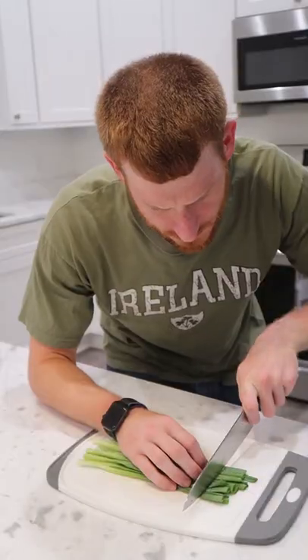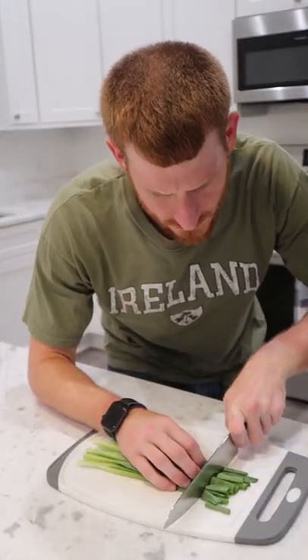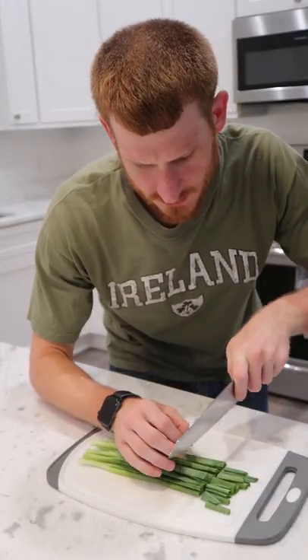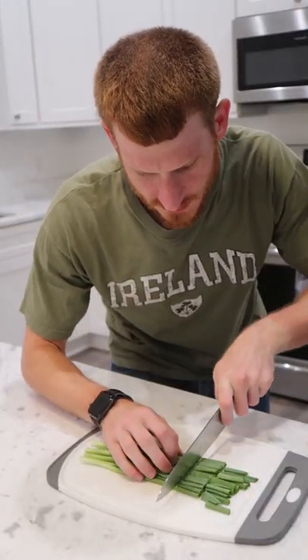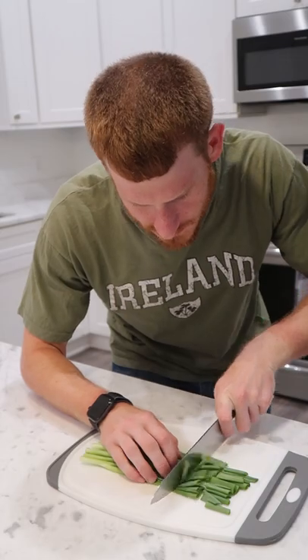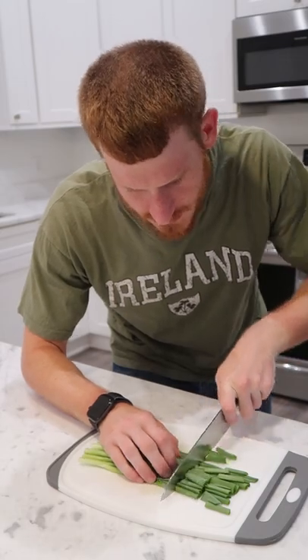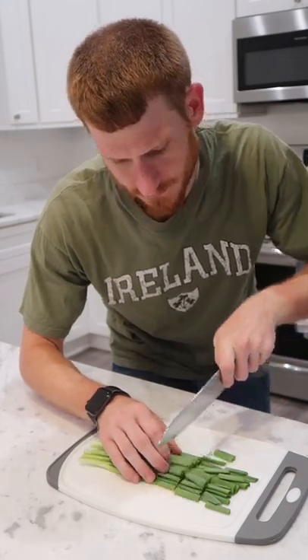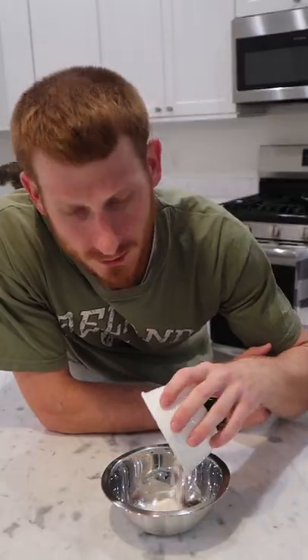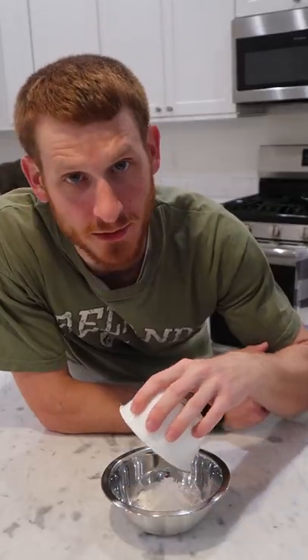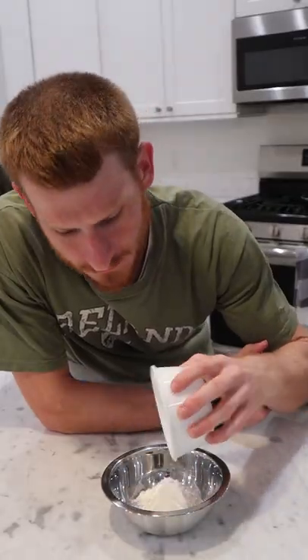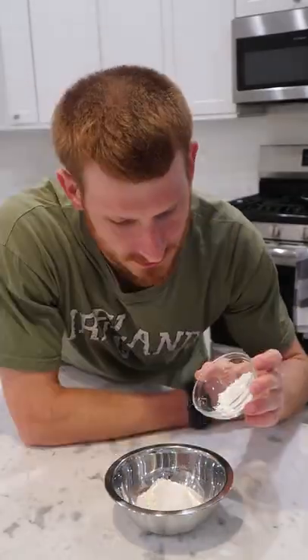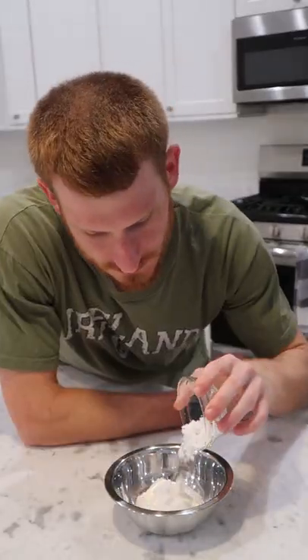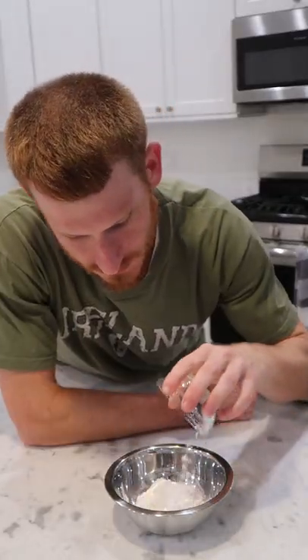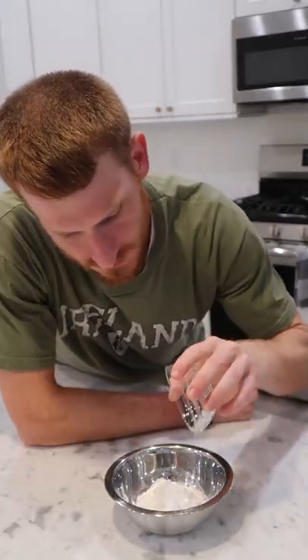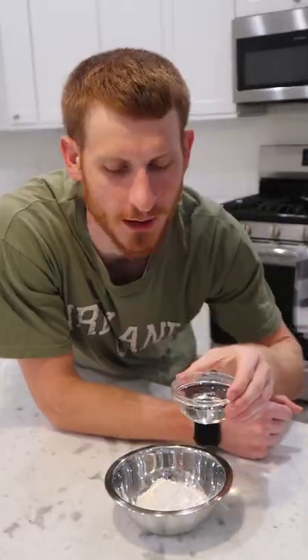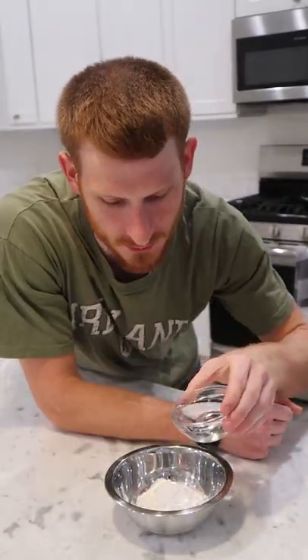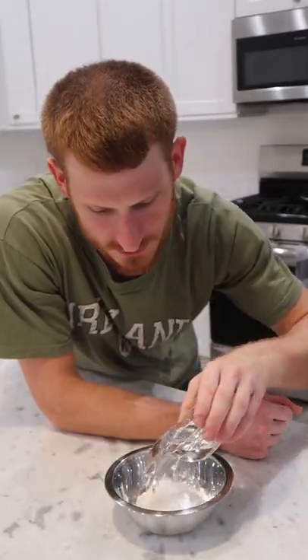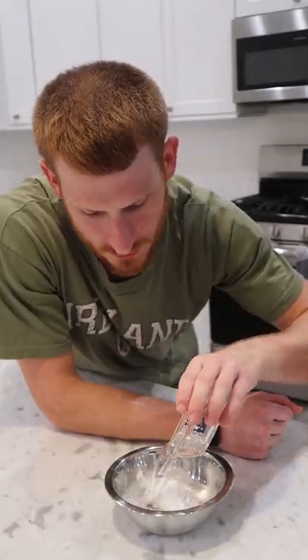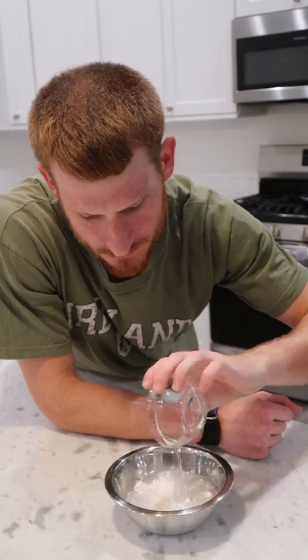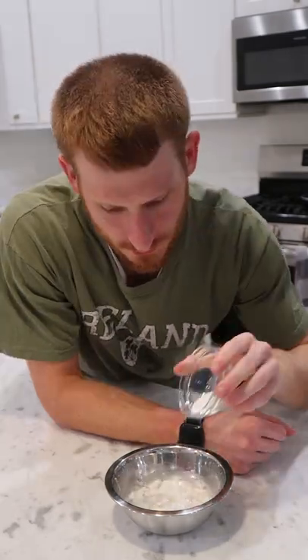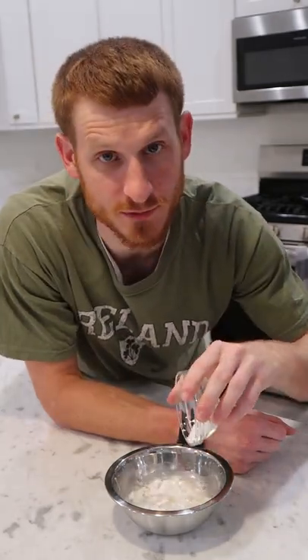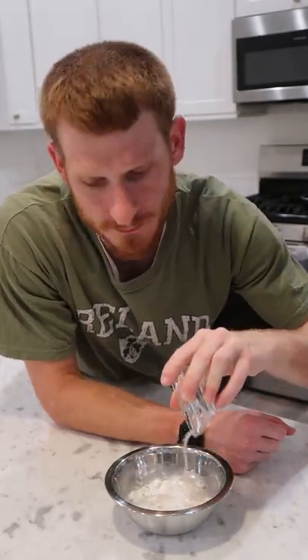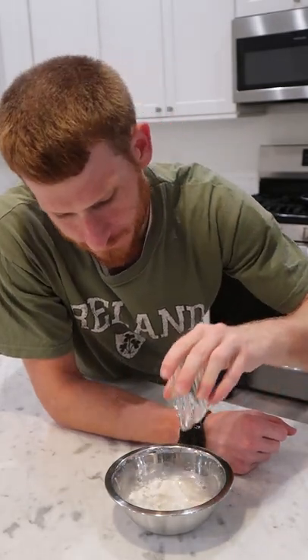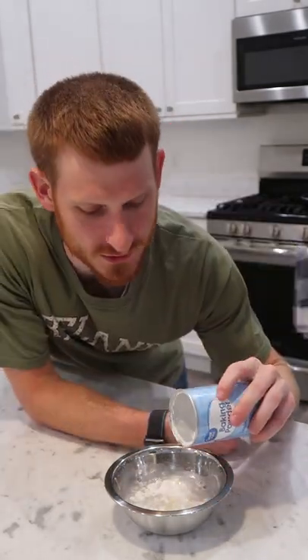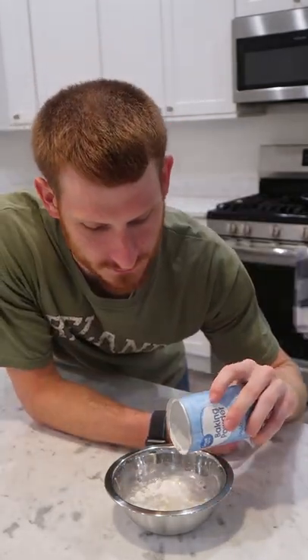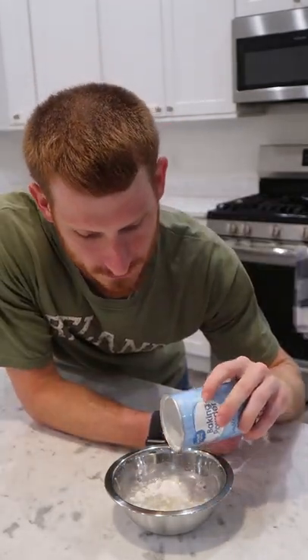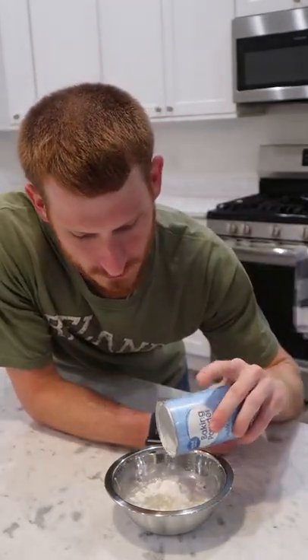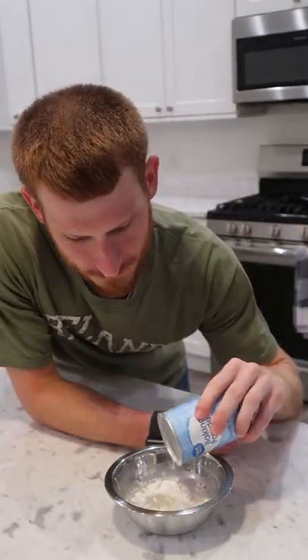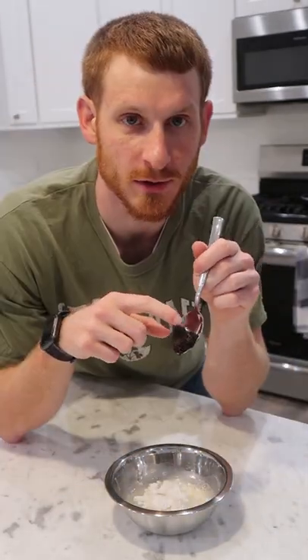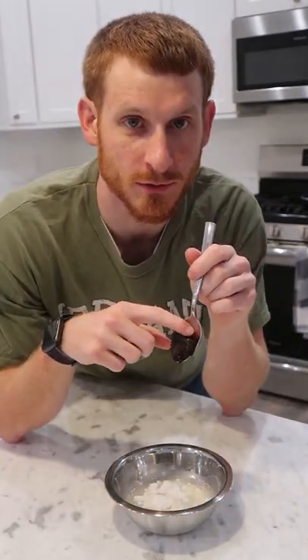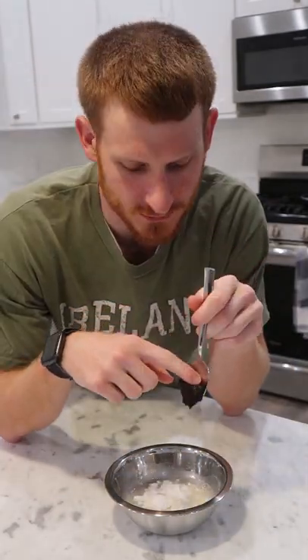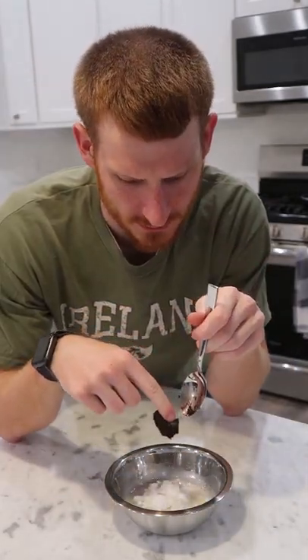Chop your scallions into sizable pieces. For the batter: 30 grams of flour, 10 grams of potato starch, 80 milliliters of water, a couple of grams of sugar, a couple of shakes of baking powder, and a small spoonful of doenjang.